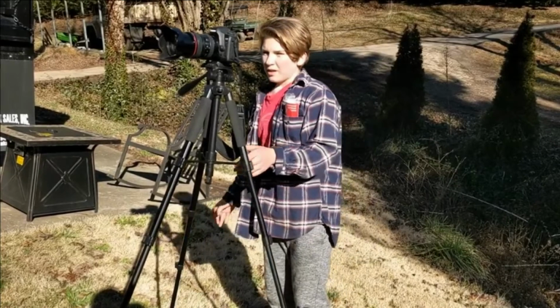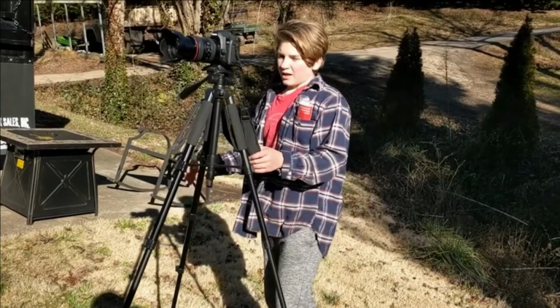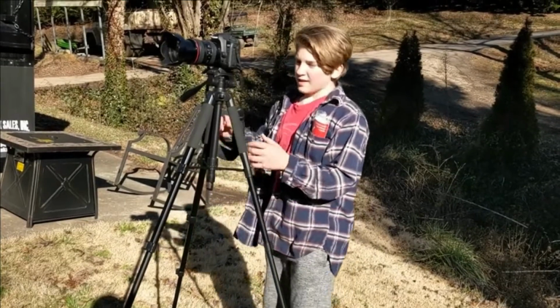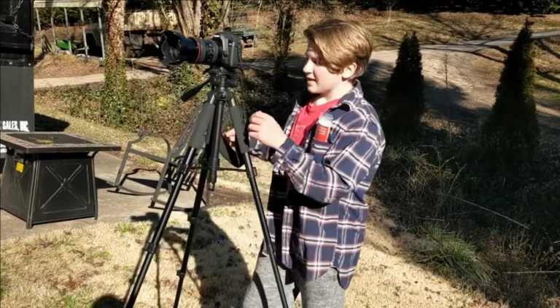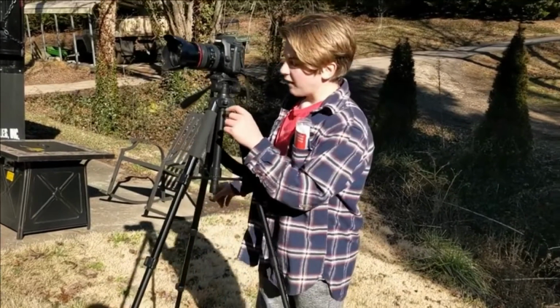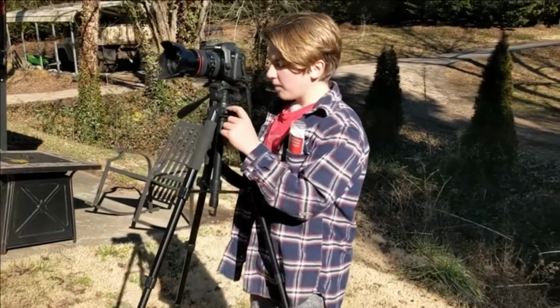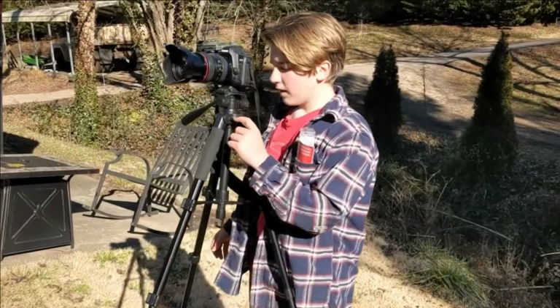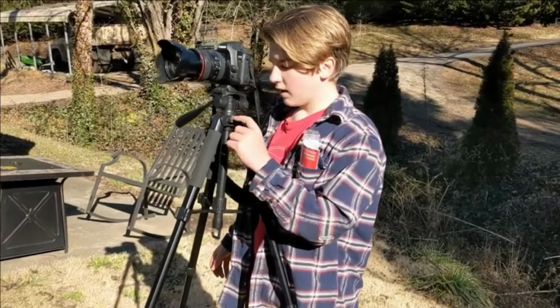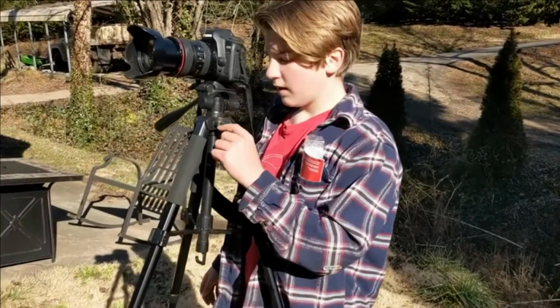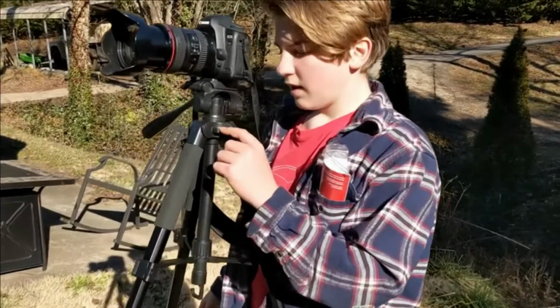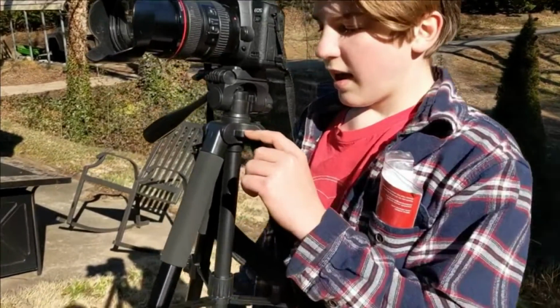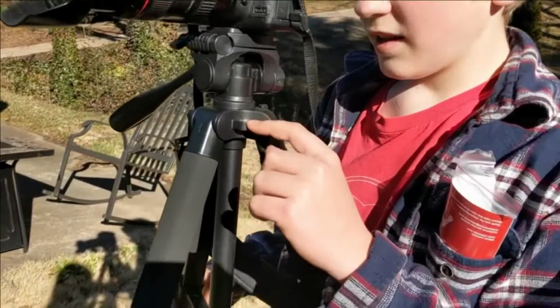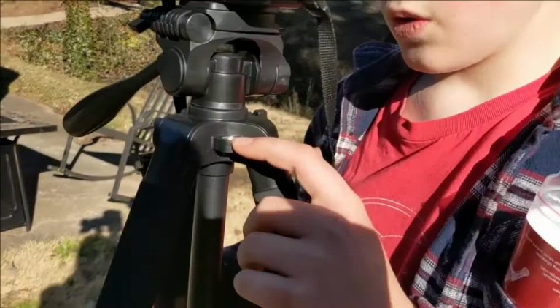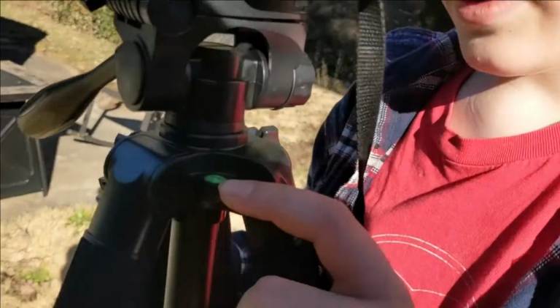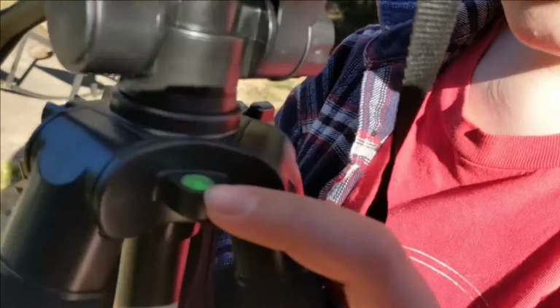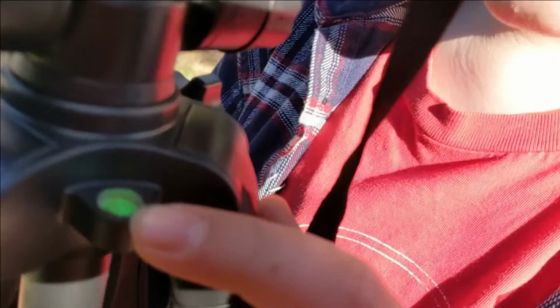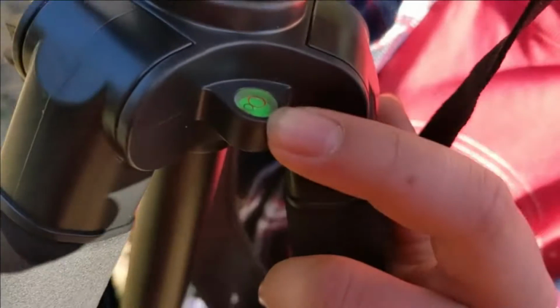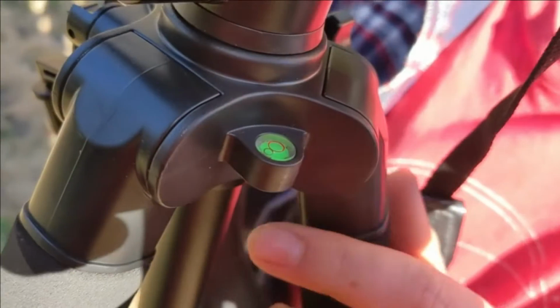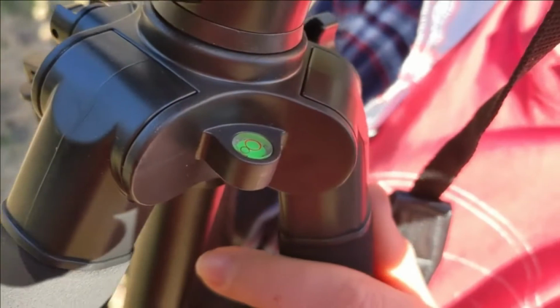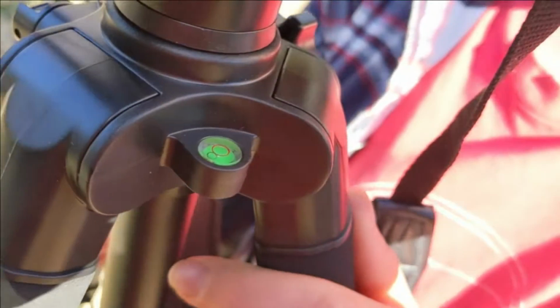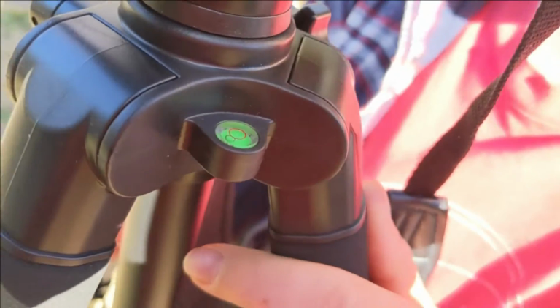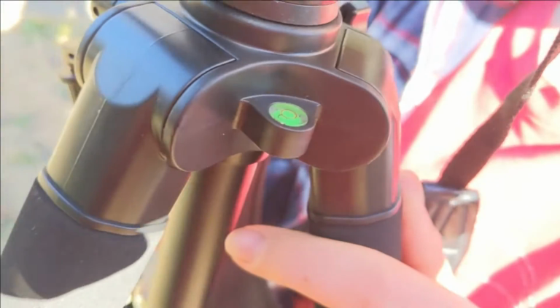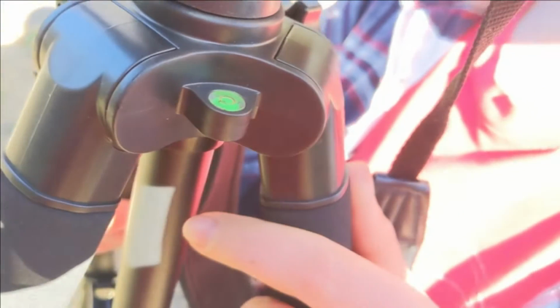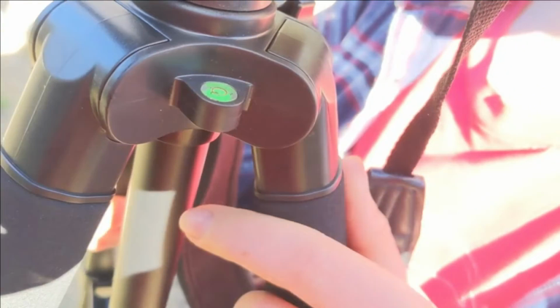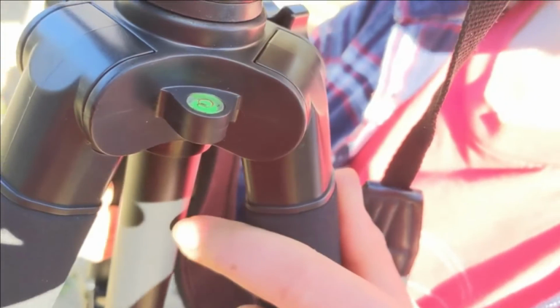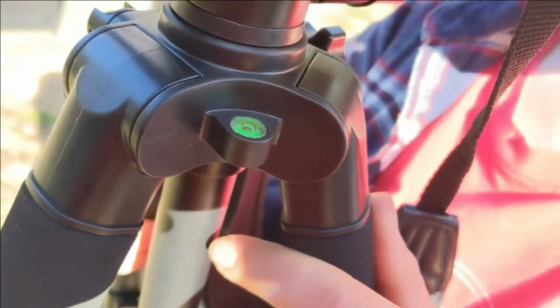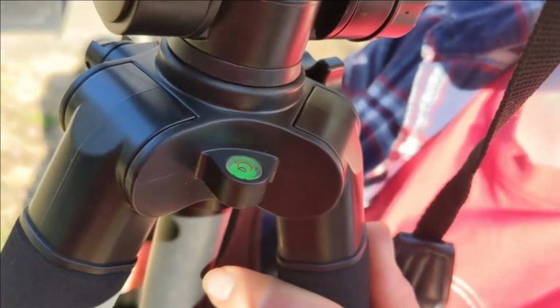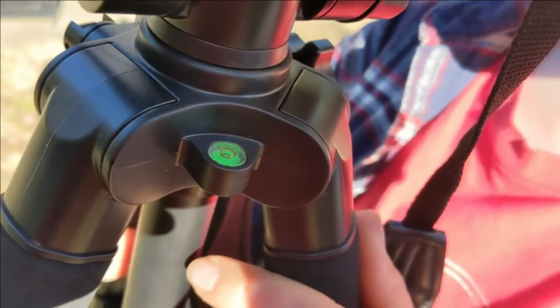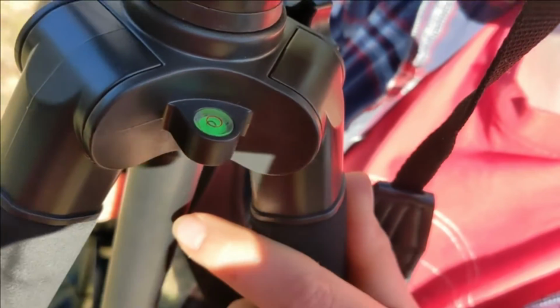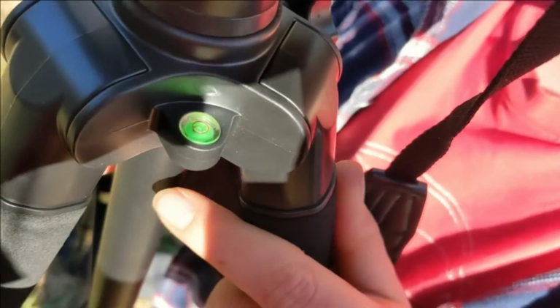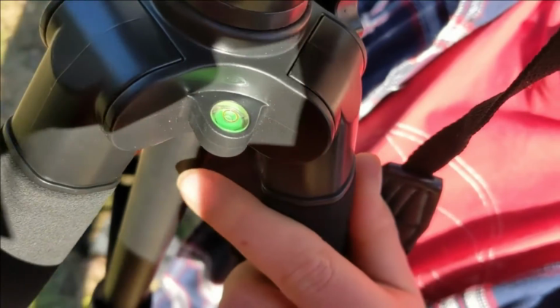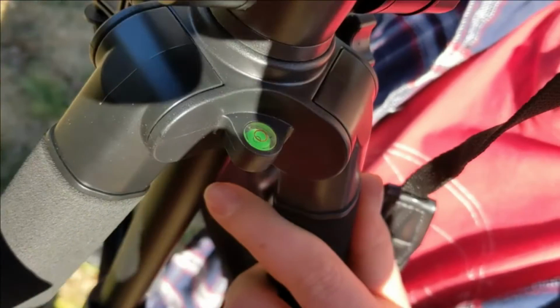Another great thing is it has this level, and this shows you how stable it is. Right now it's not that stable, but if we line up the dot right in the center of the line — look at that, how stable is that?